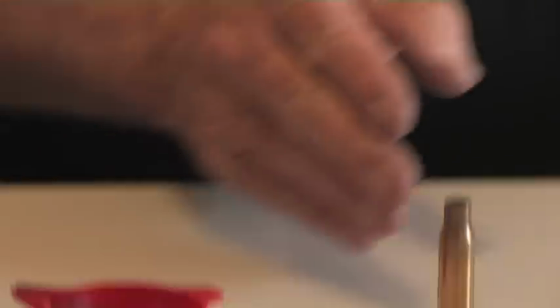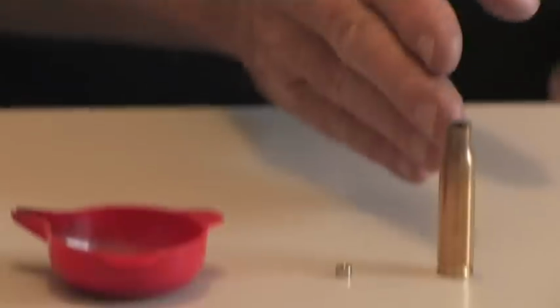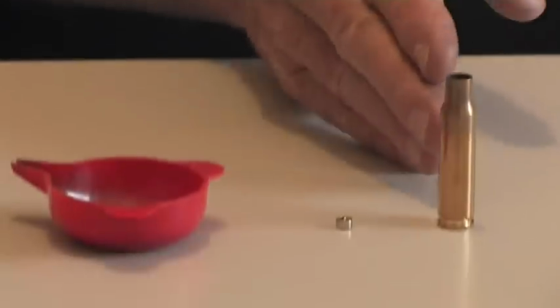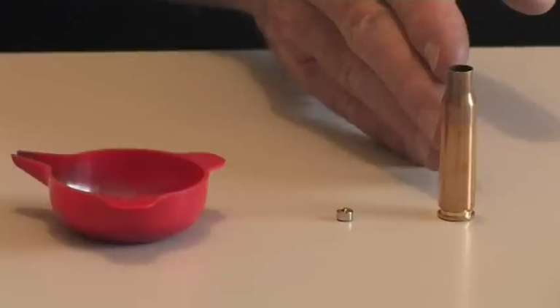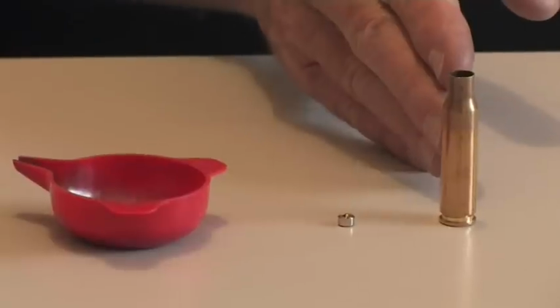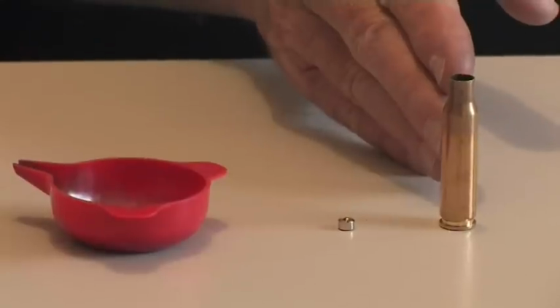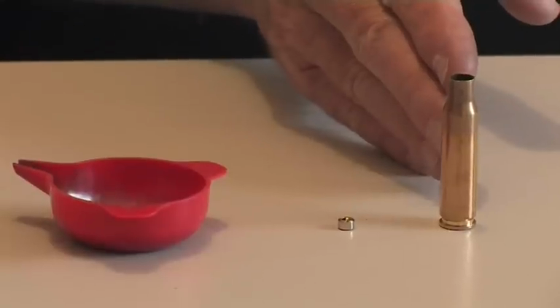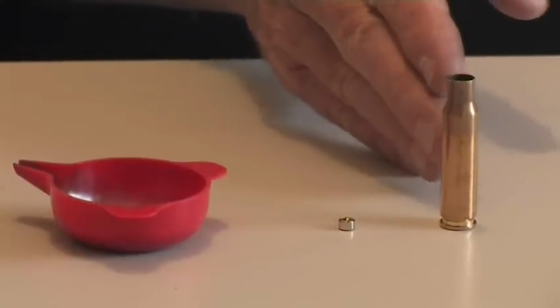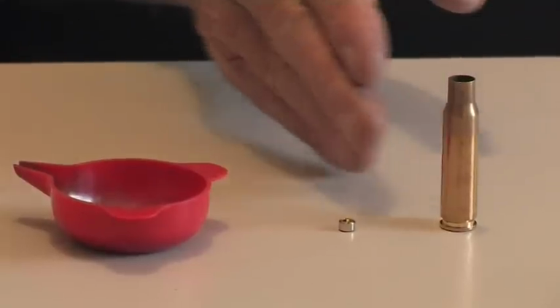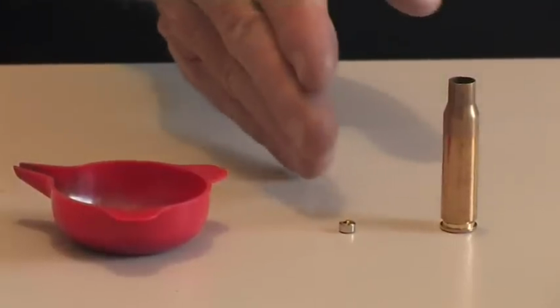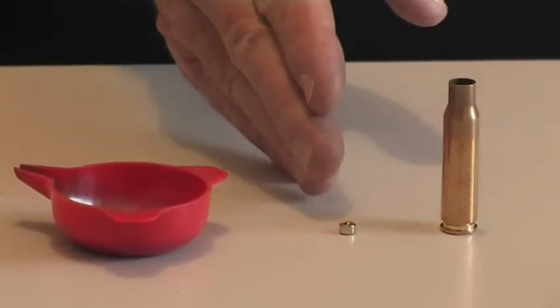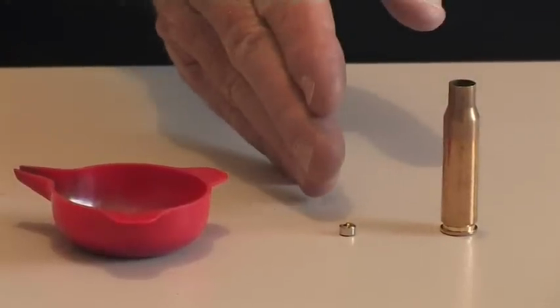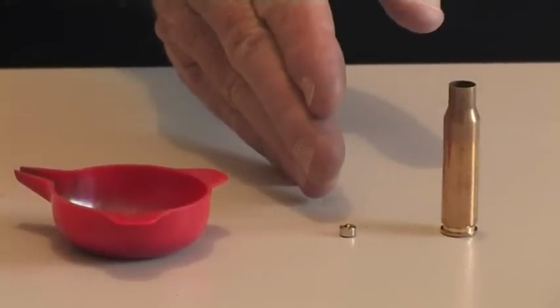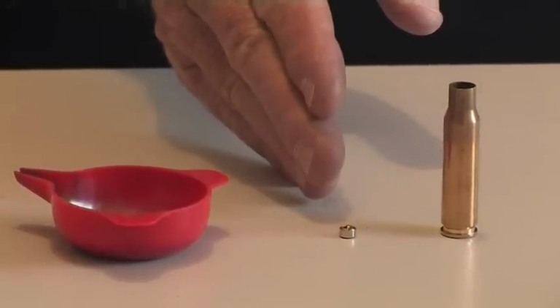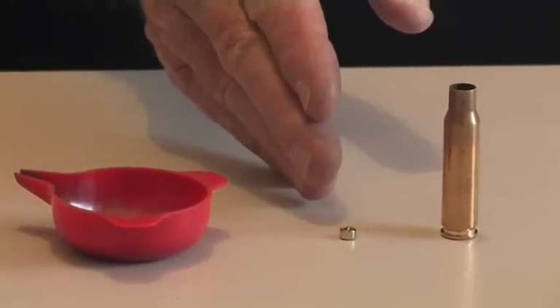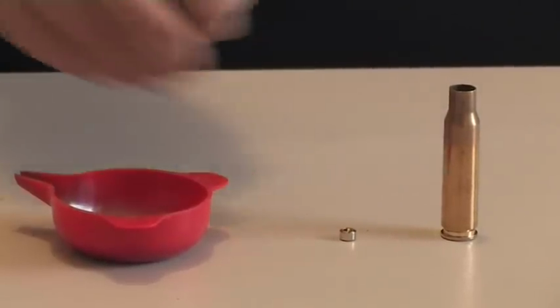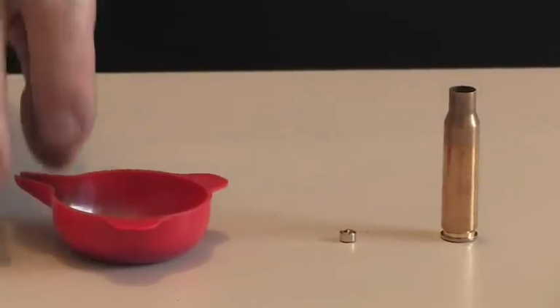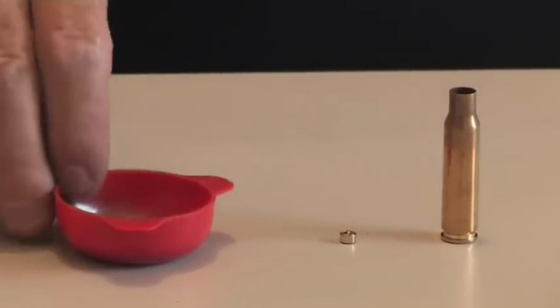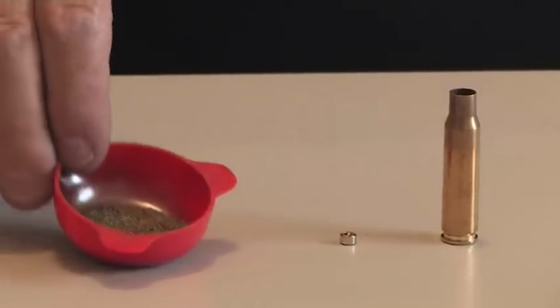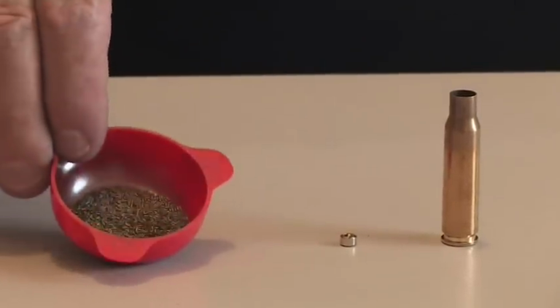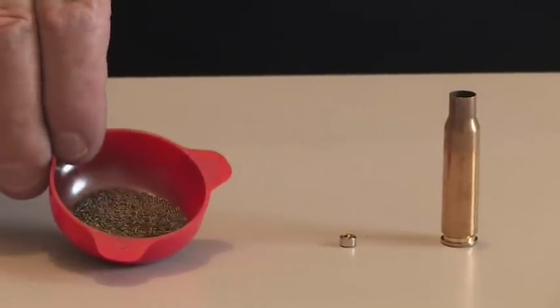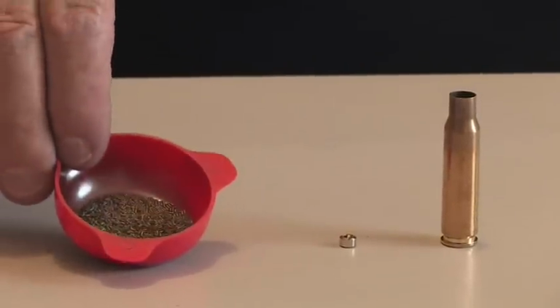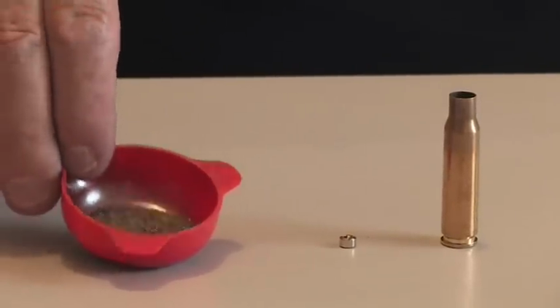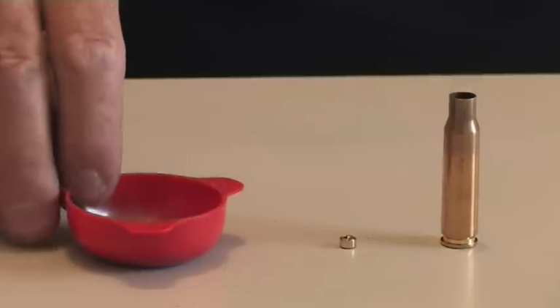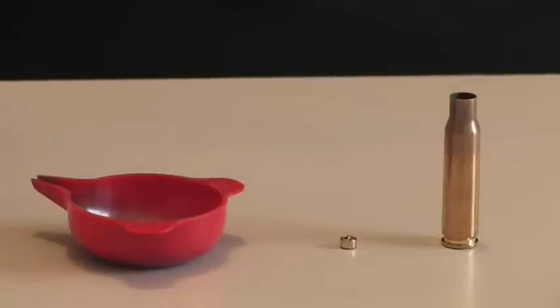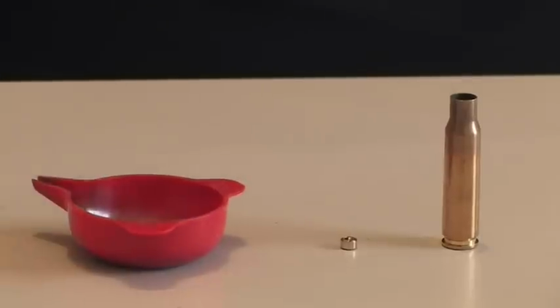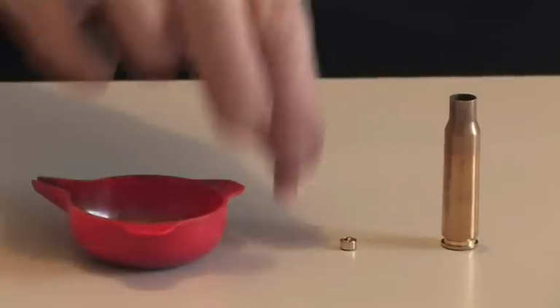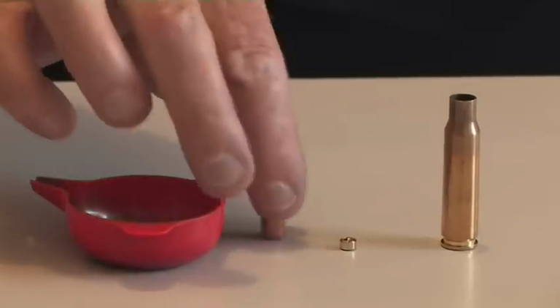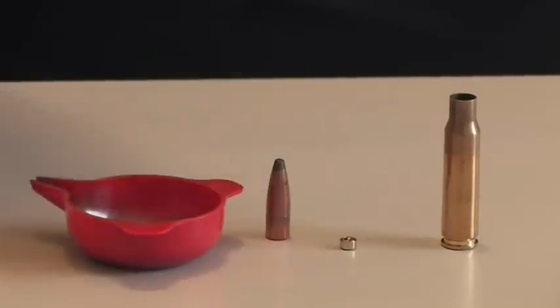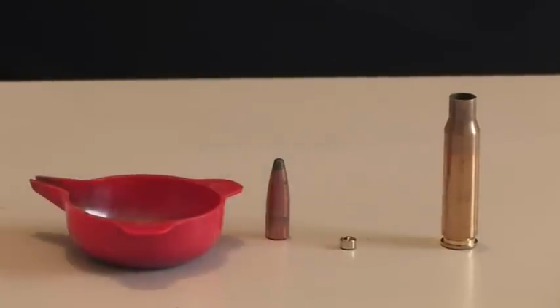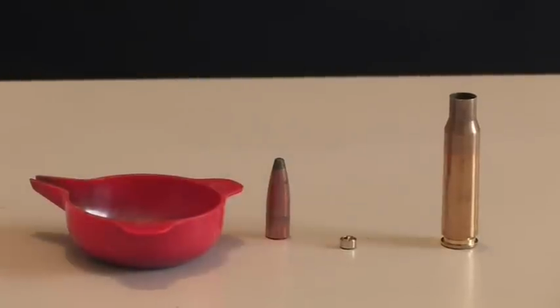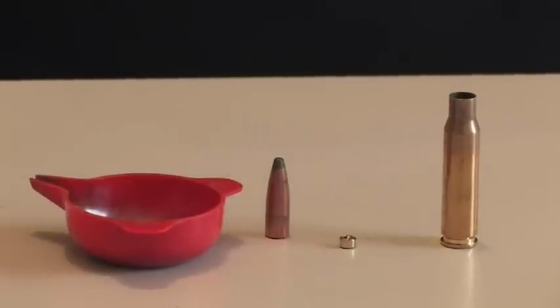Ammunition consists of the cartridge case, the primer, the powder or propellant, and the bullet or projectile.